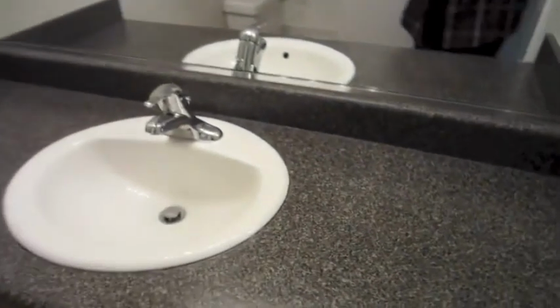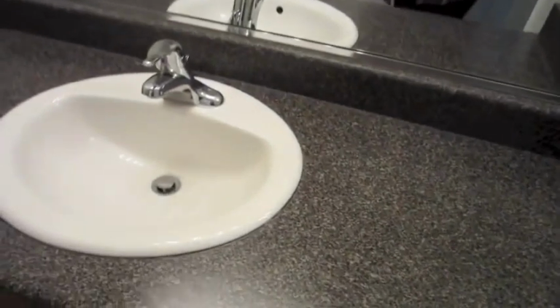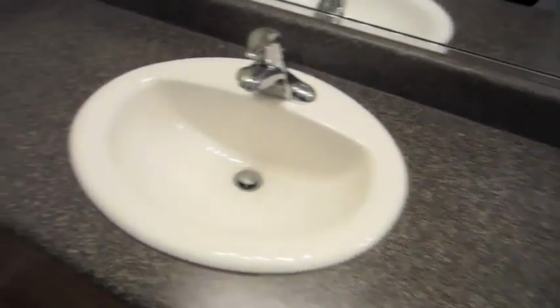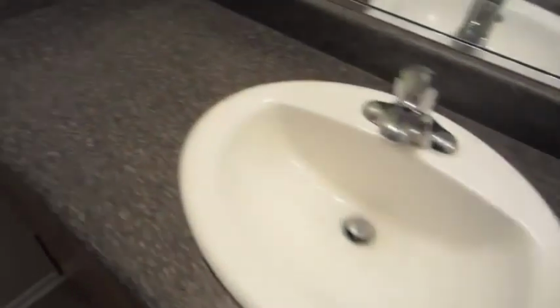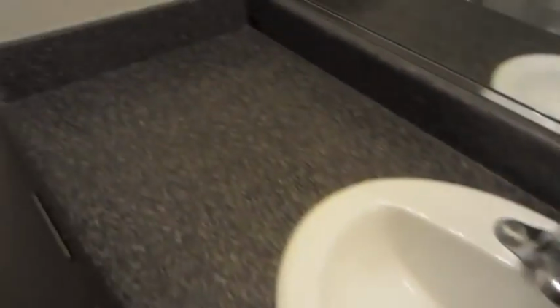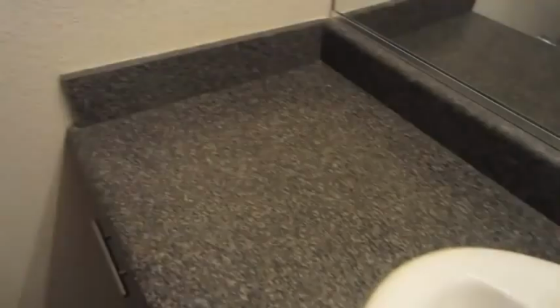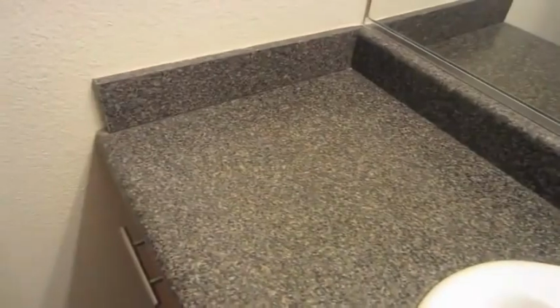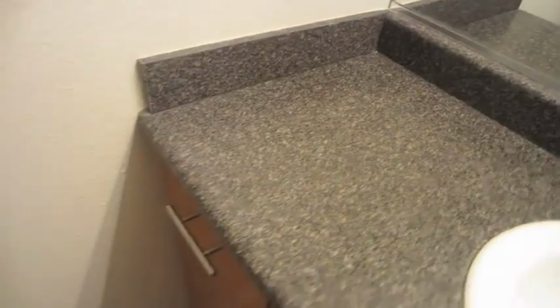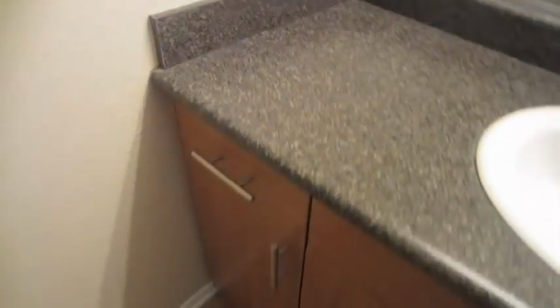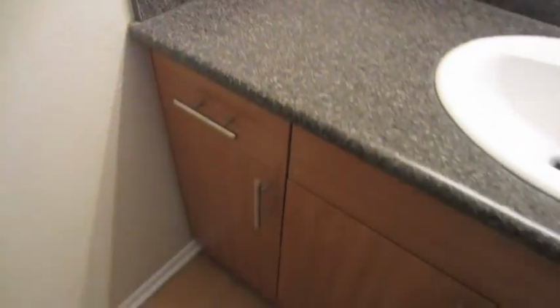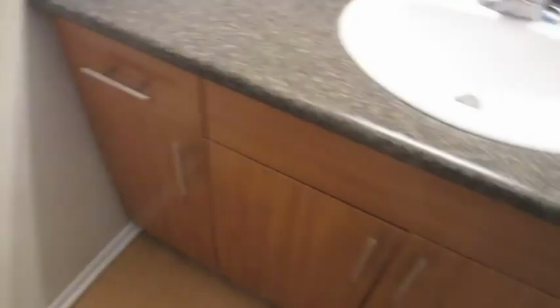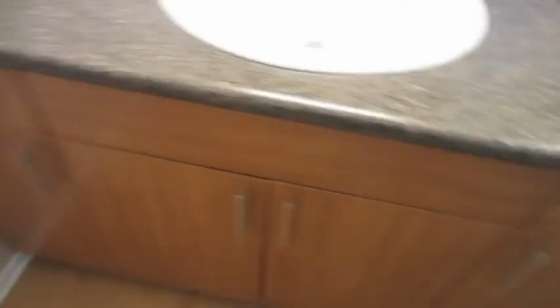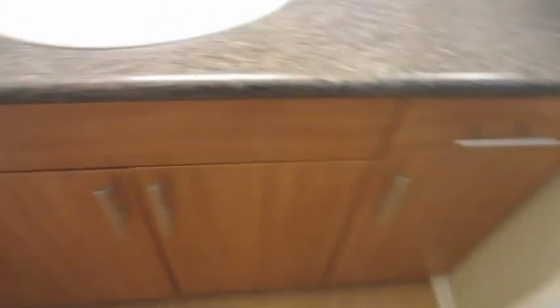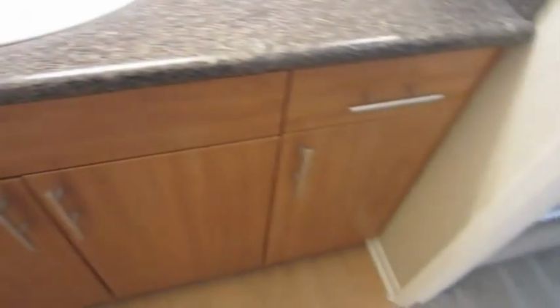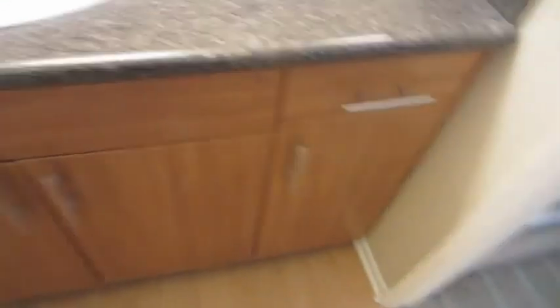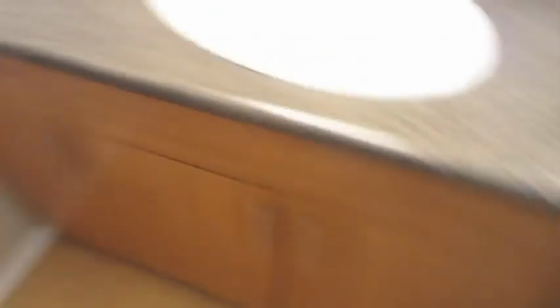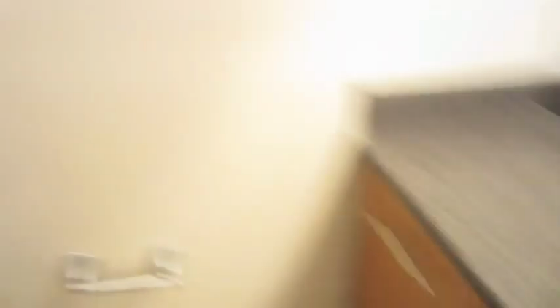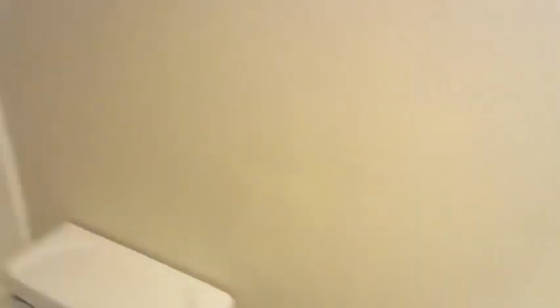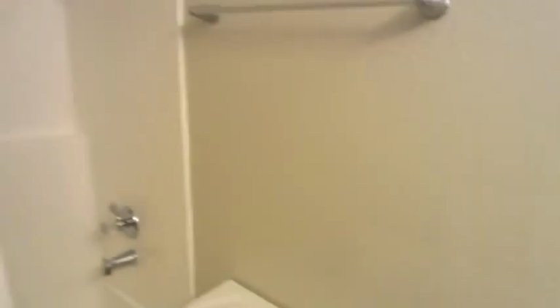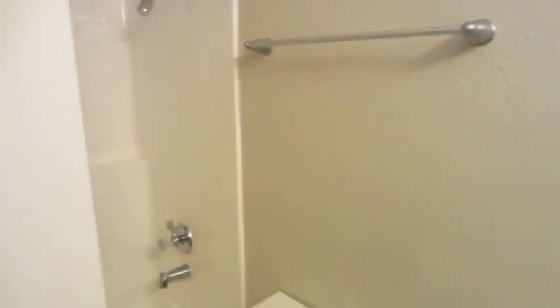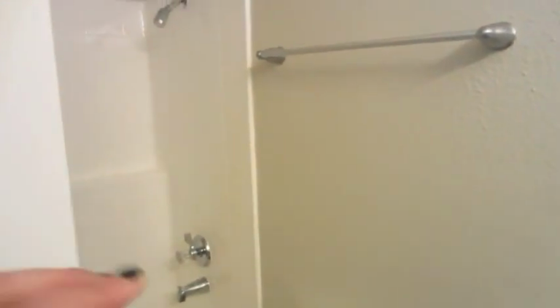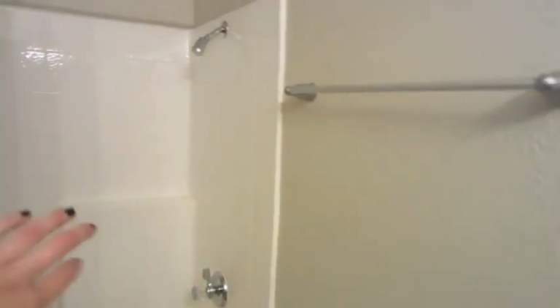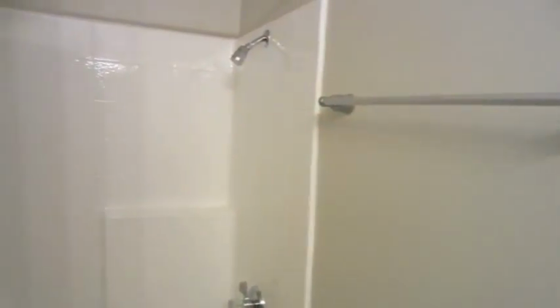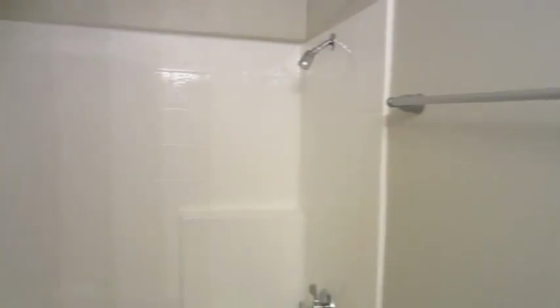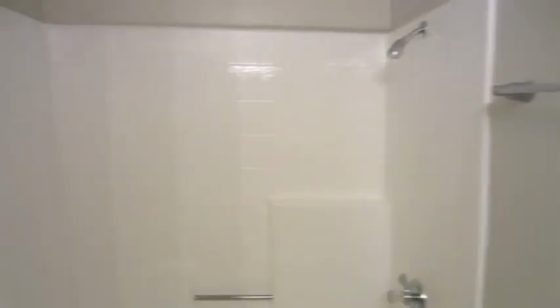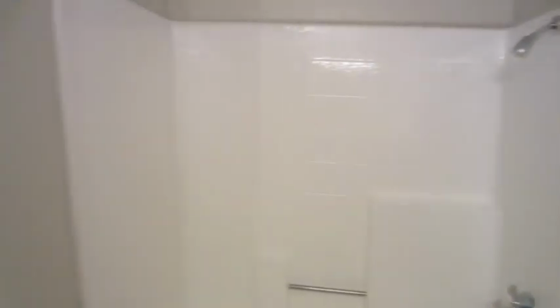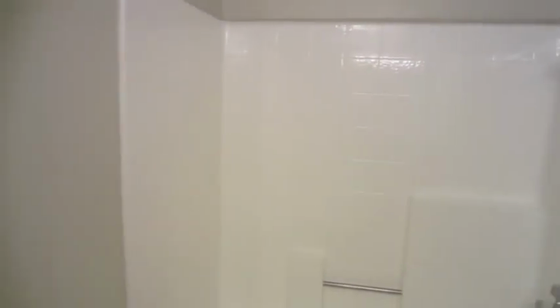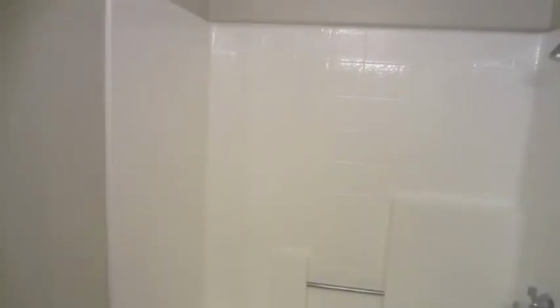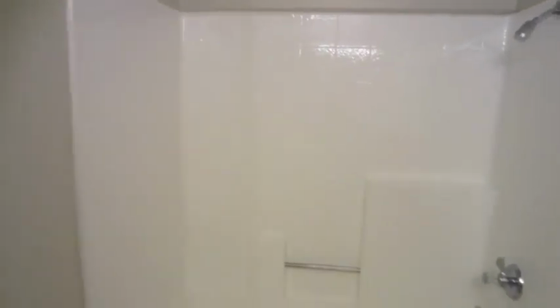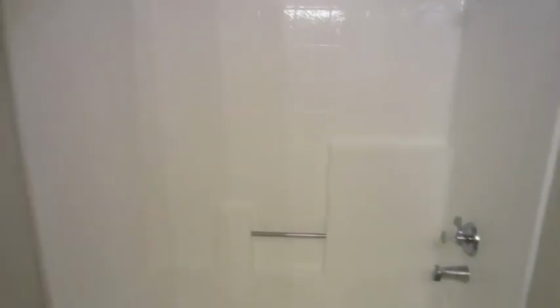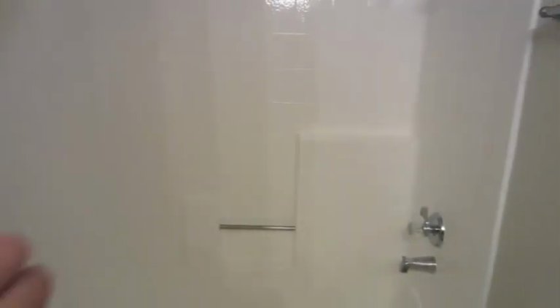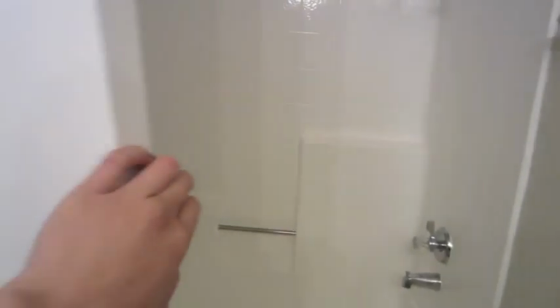The bathroom has tons of counter space, which is great, and awesome storage underneath the sink as well. Sorry for the fan noise, but here is the shower.